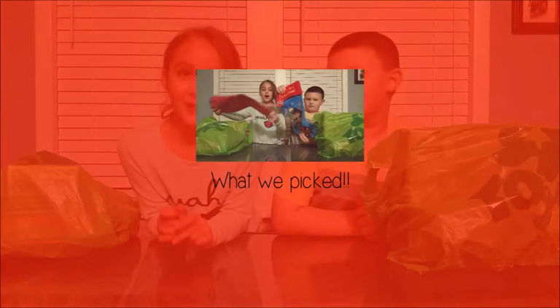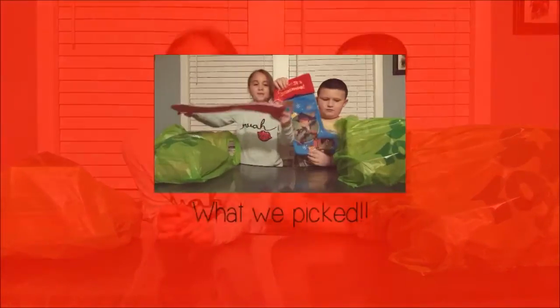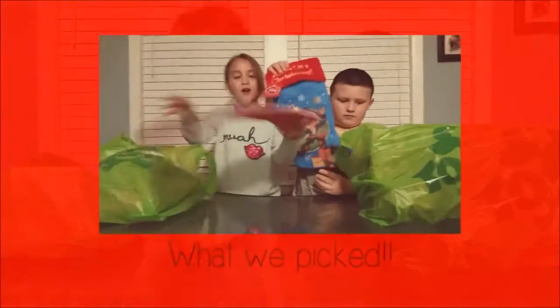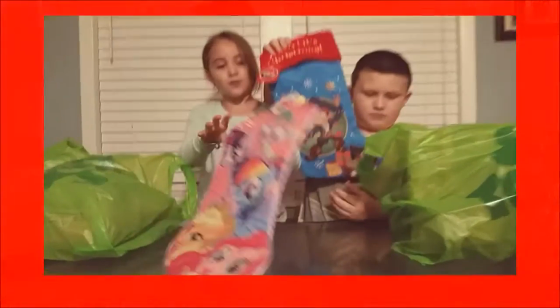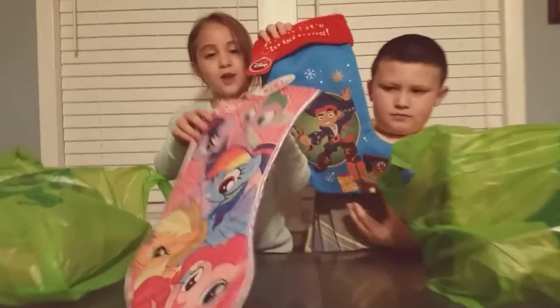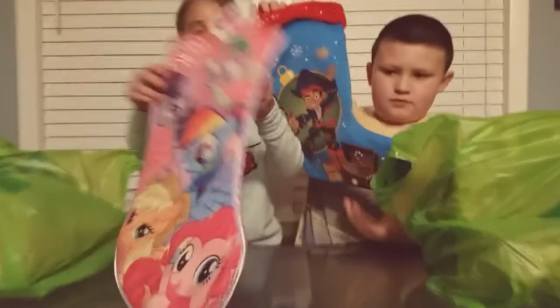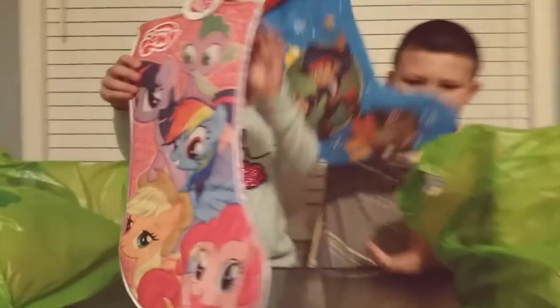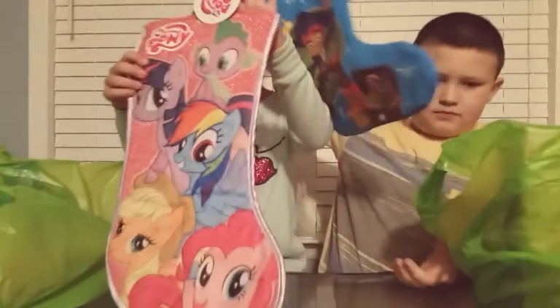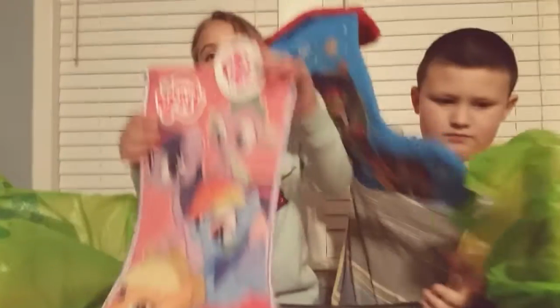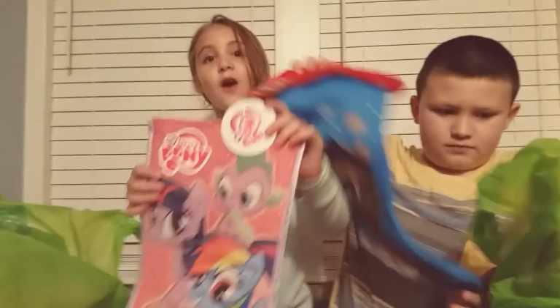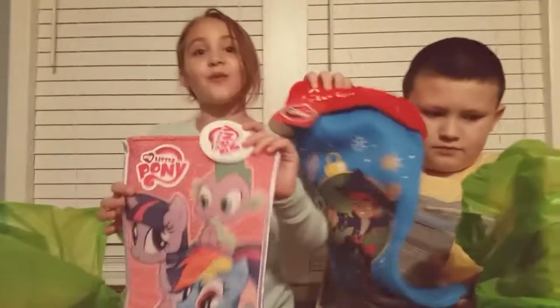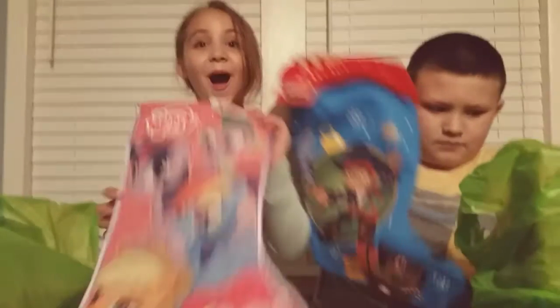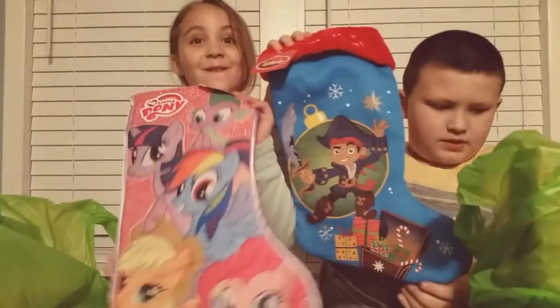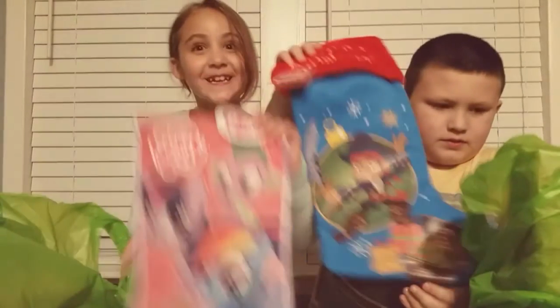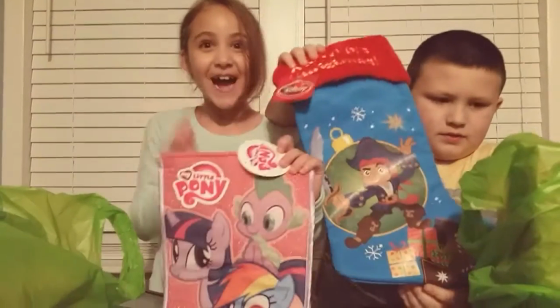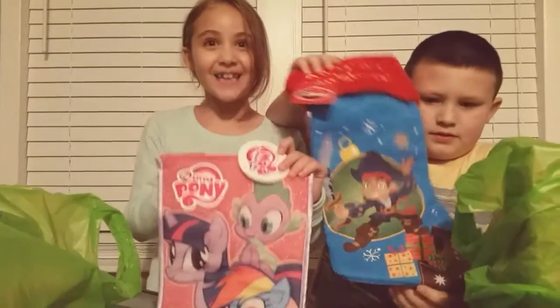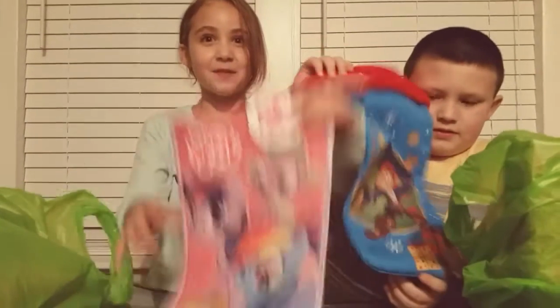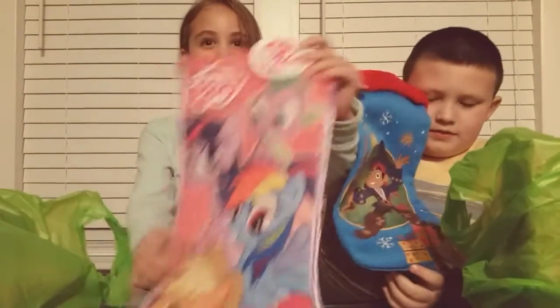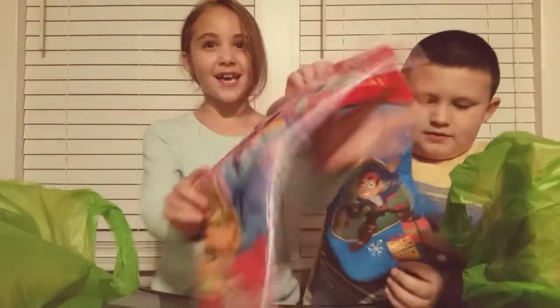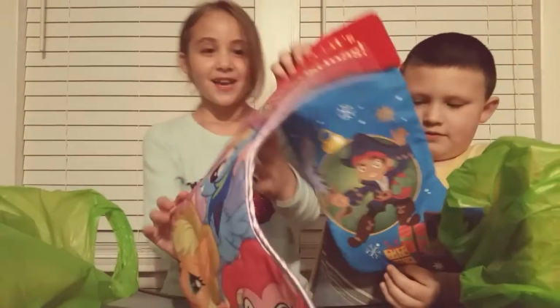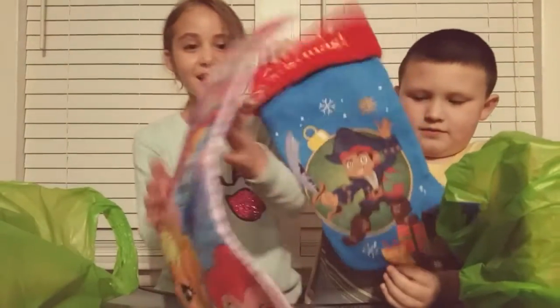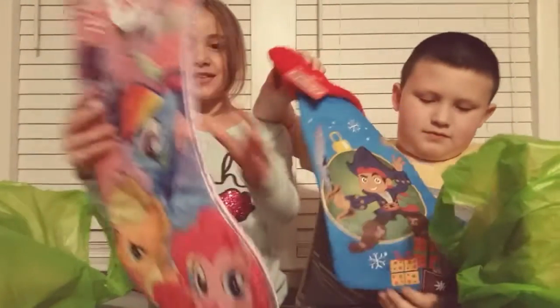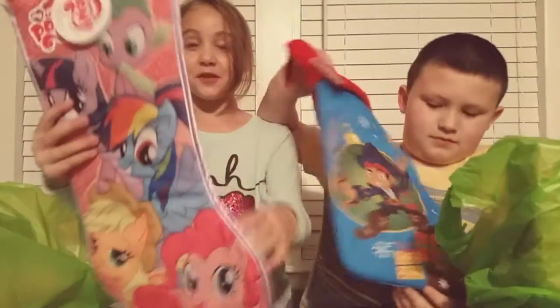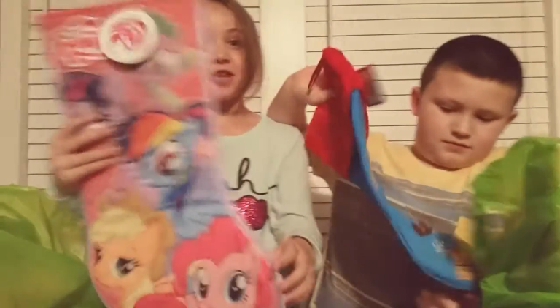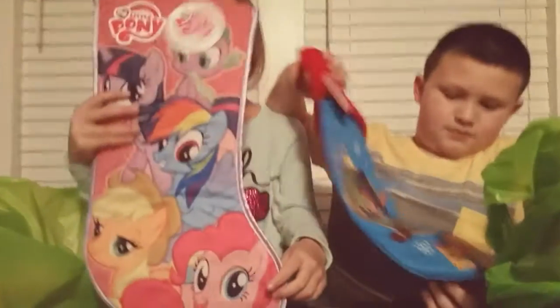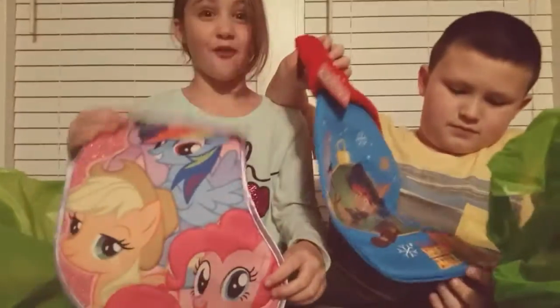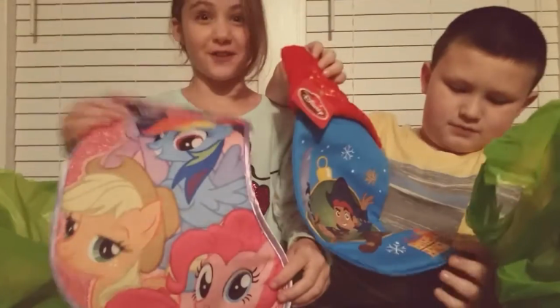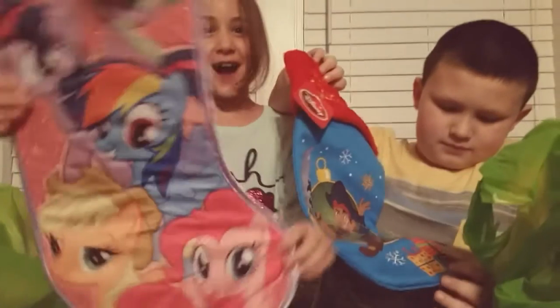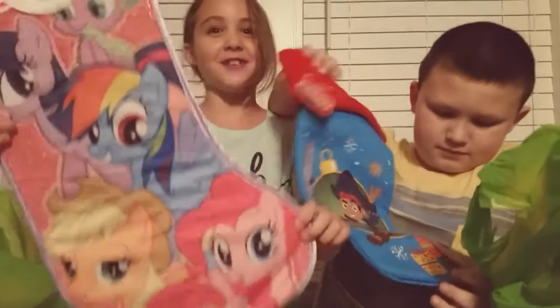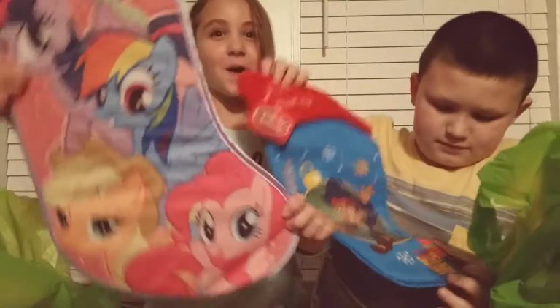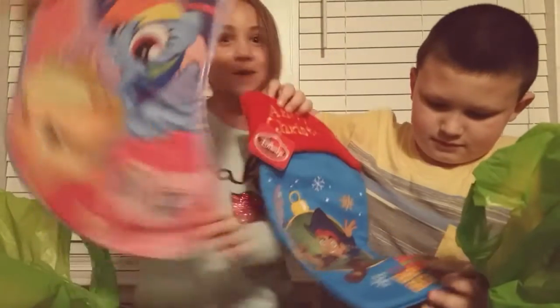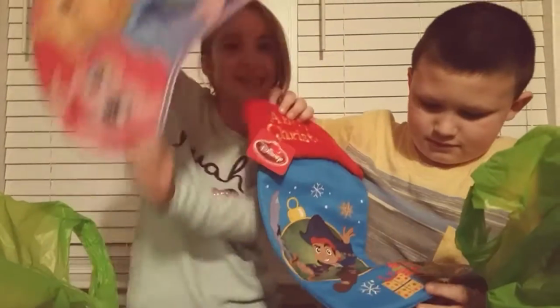We got stockings and they were on sale for $5.99. Can you believe that? And they are stockings for Christmas!